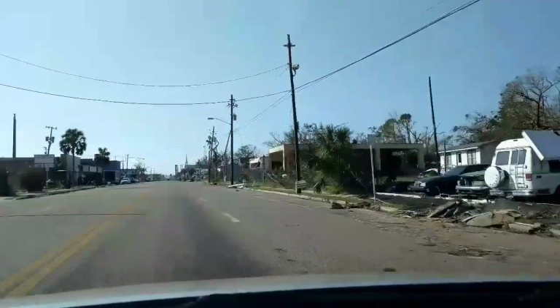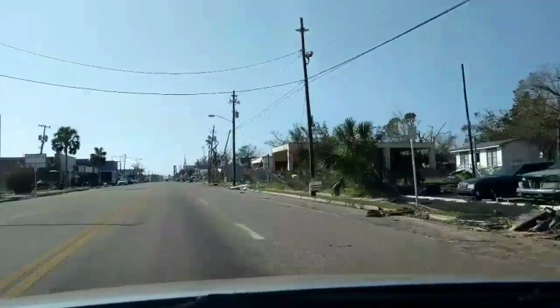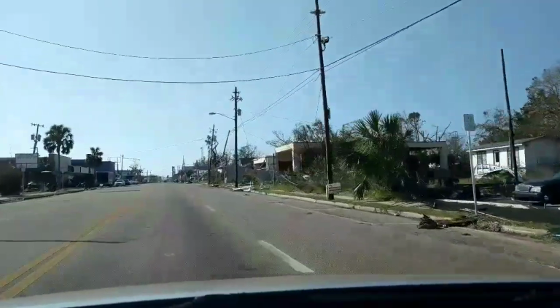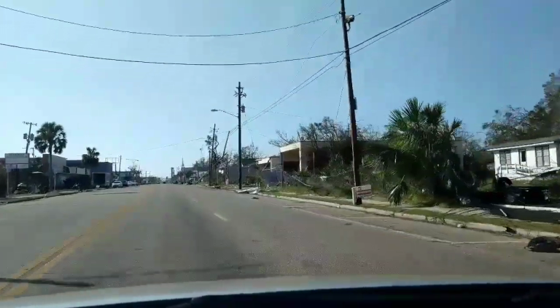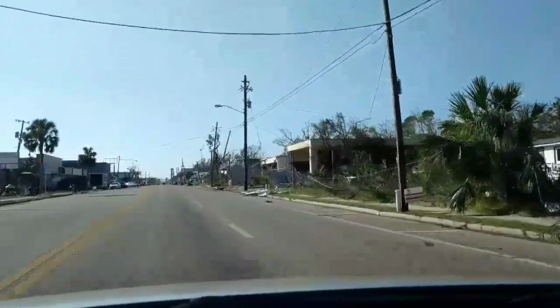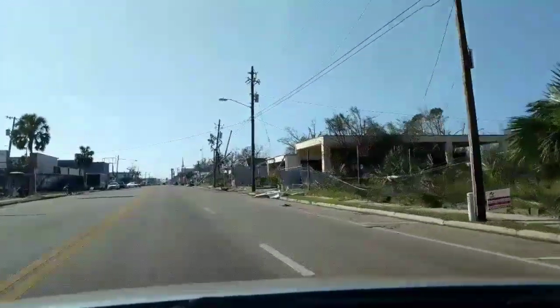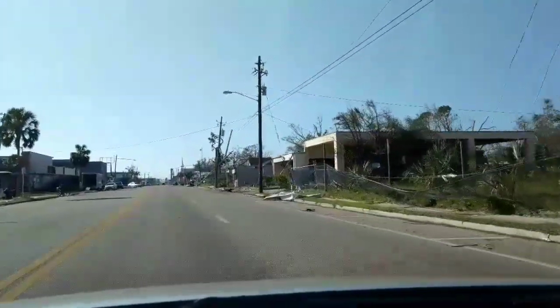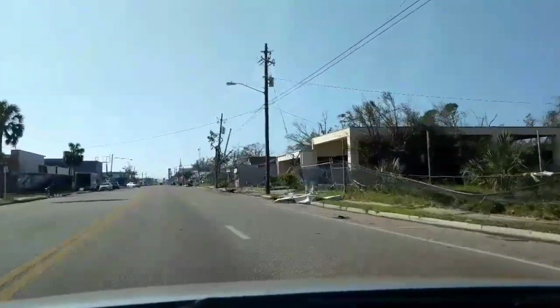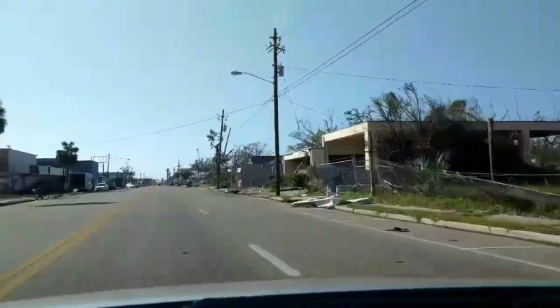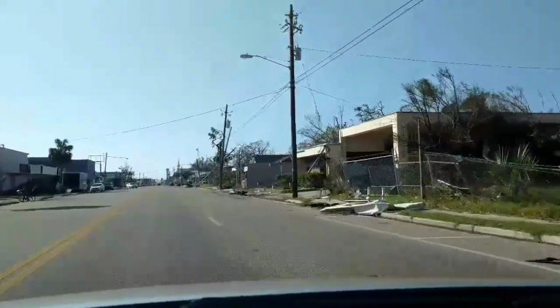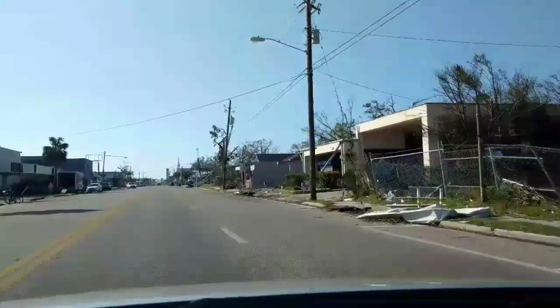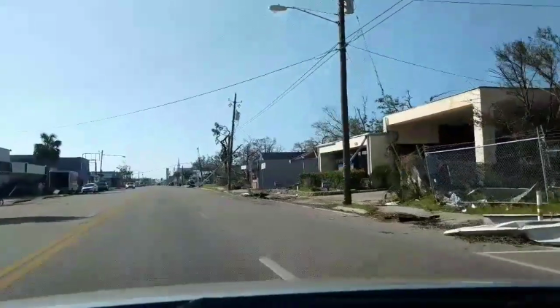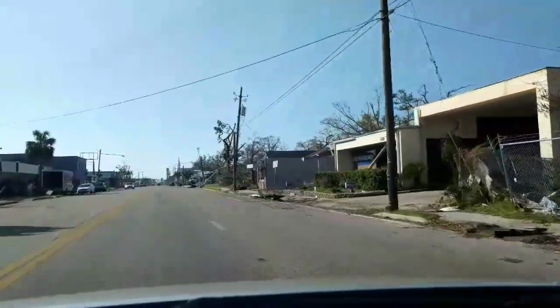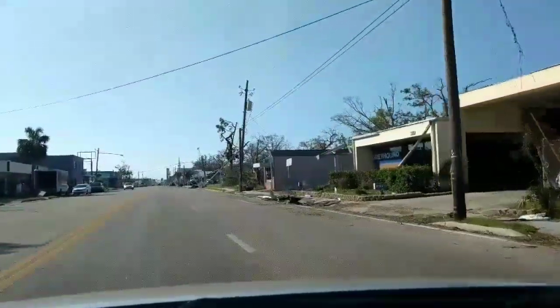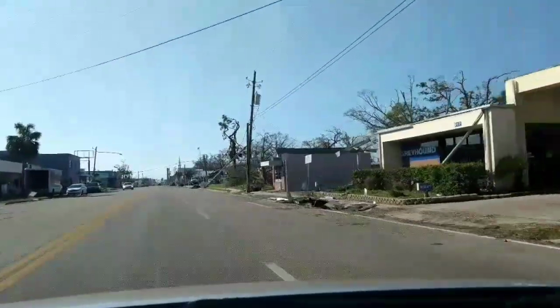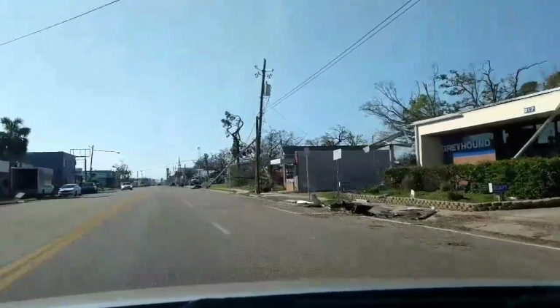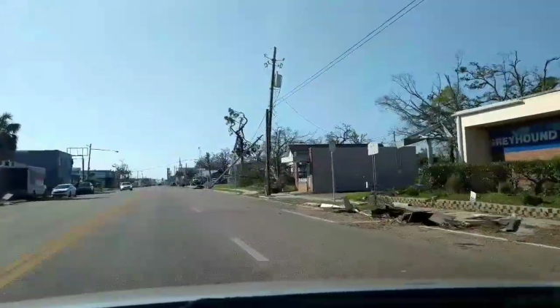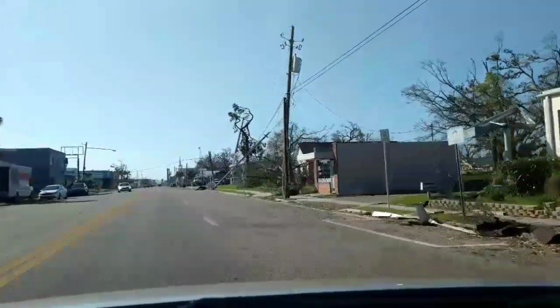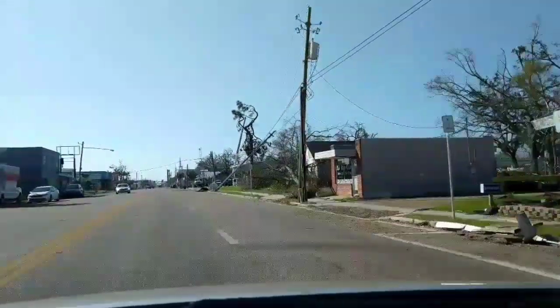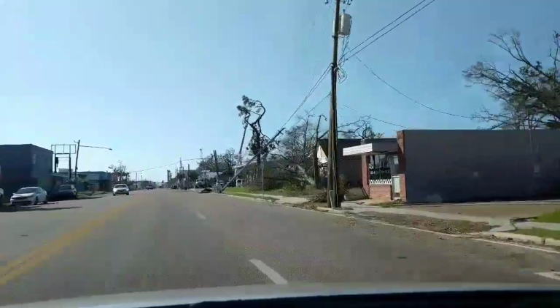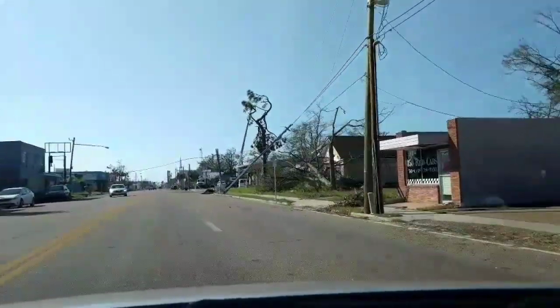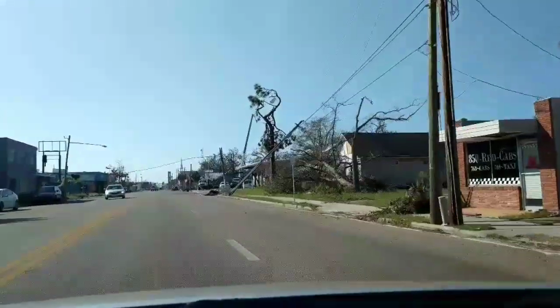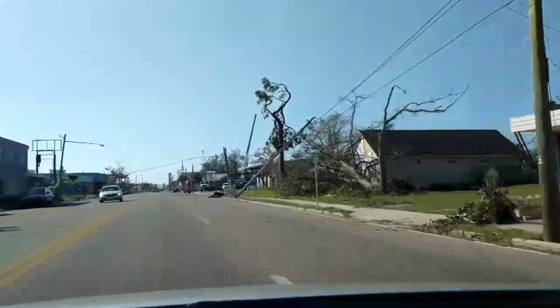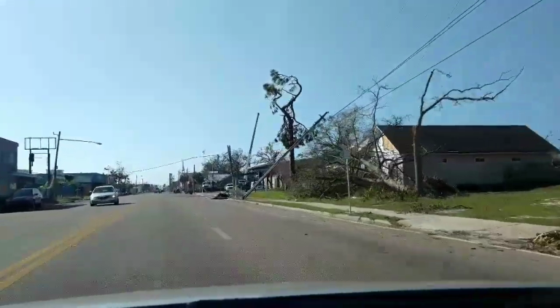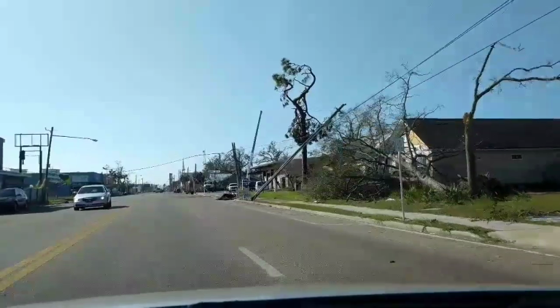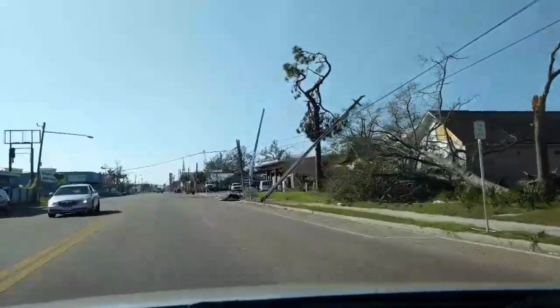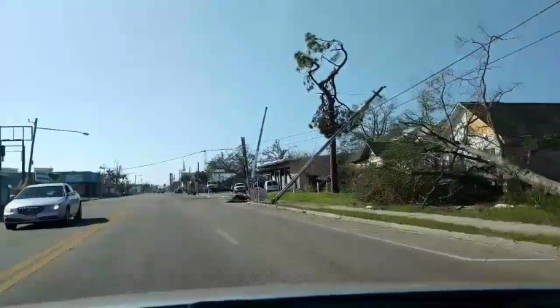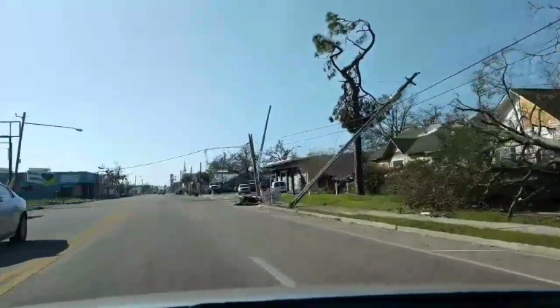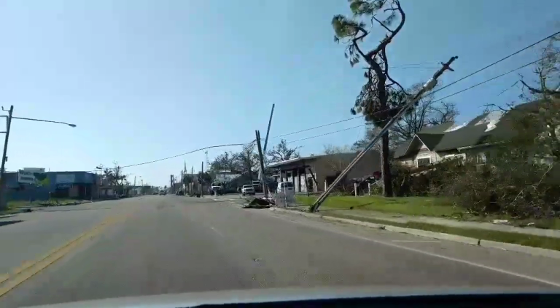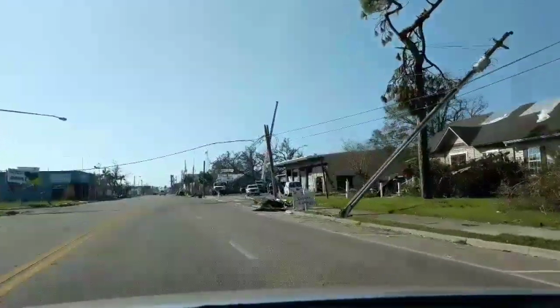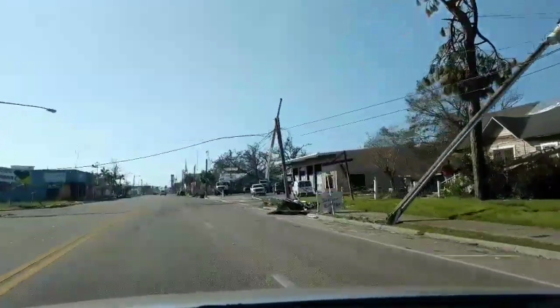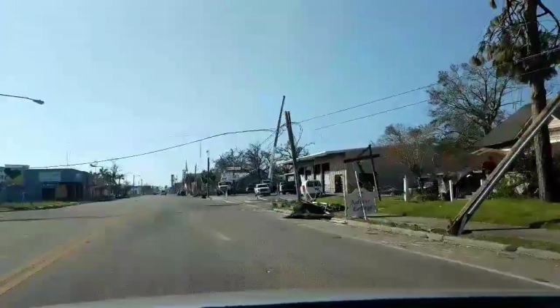This video at the time was recorded October 16th, so it was a pretty fresh just after the storm — four or five days, give or take, after the storm.